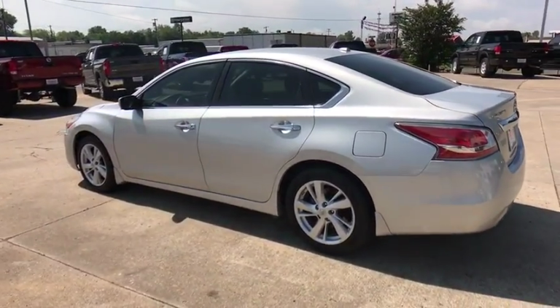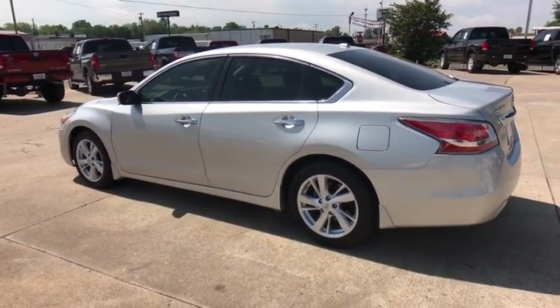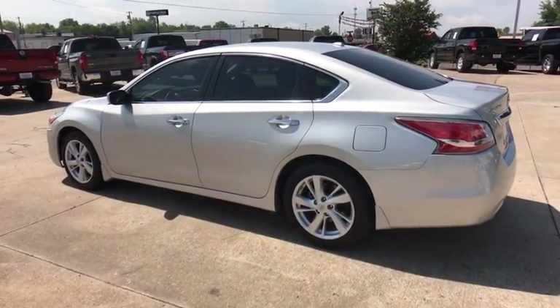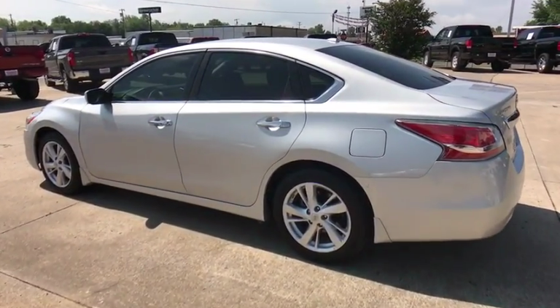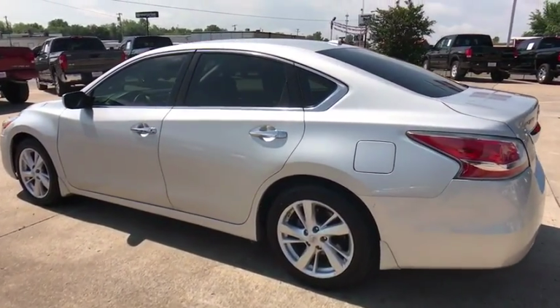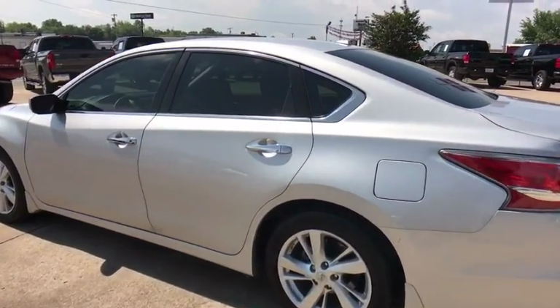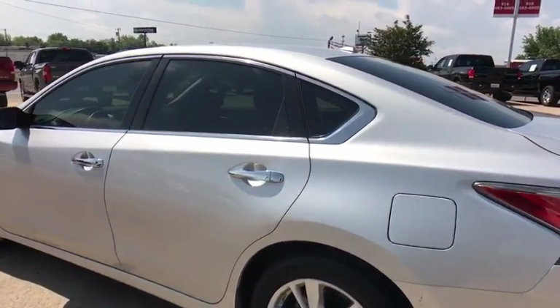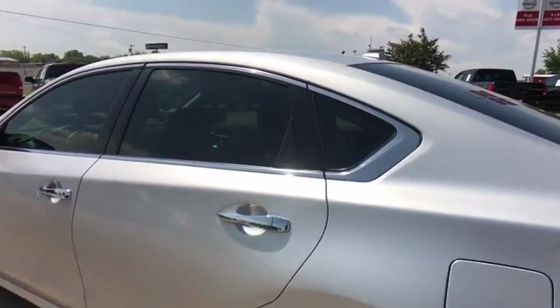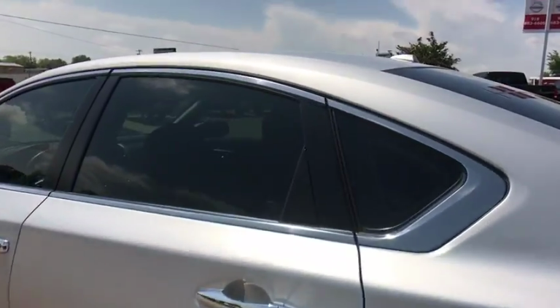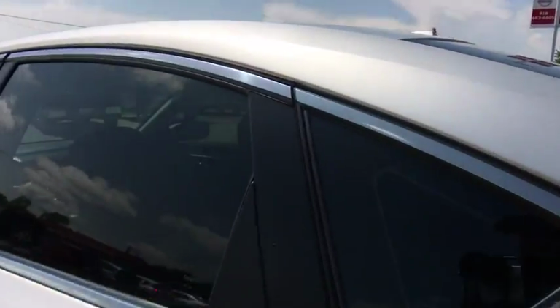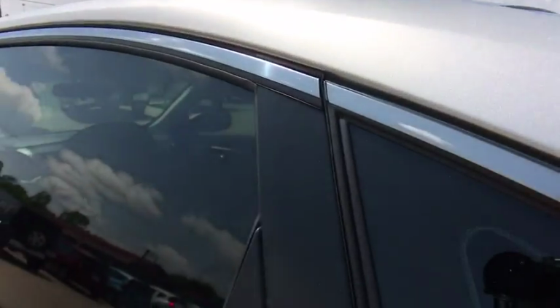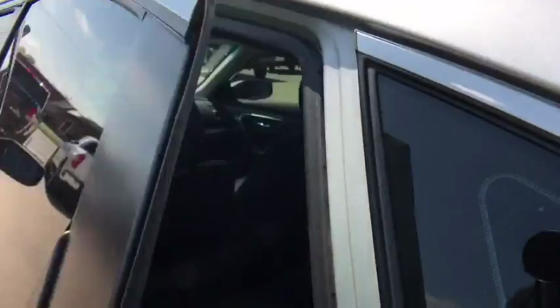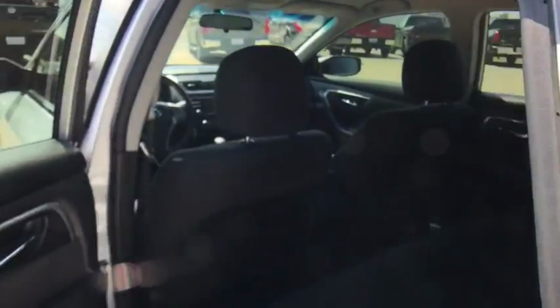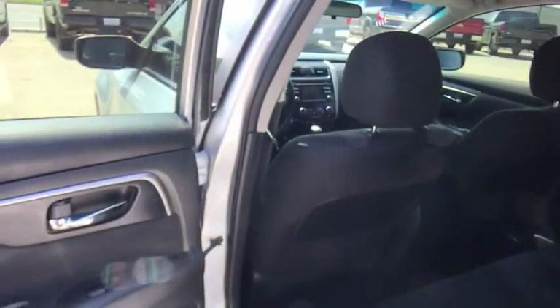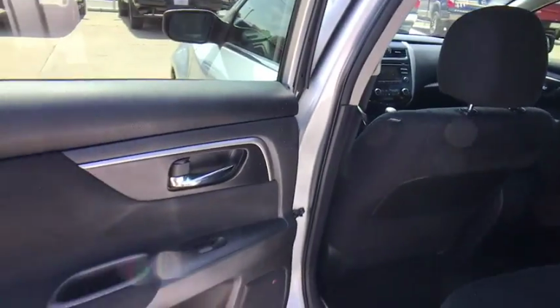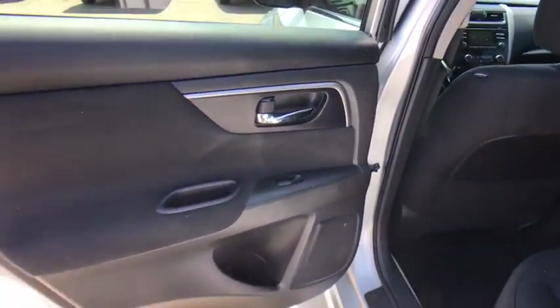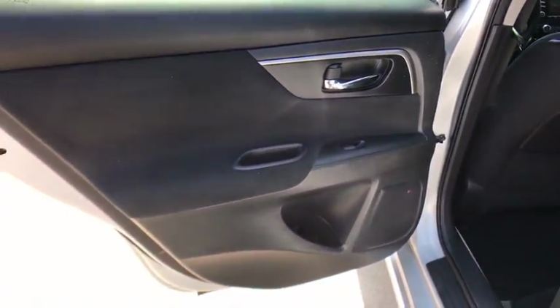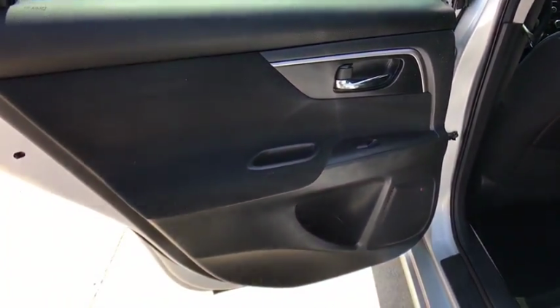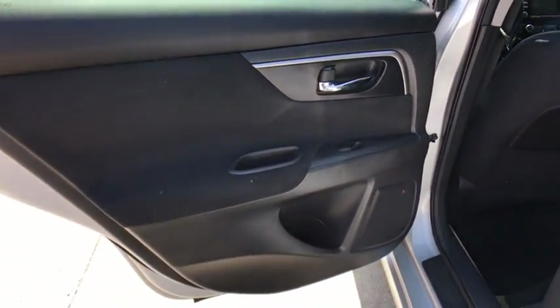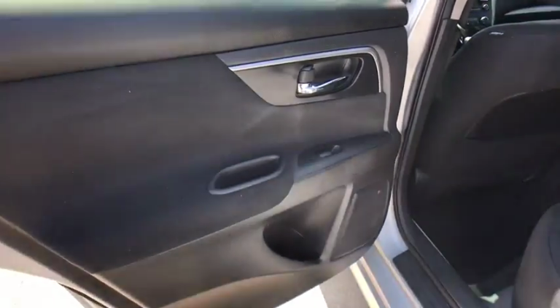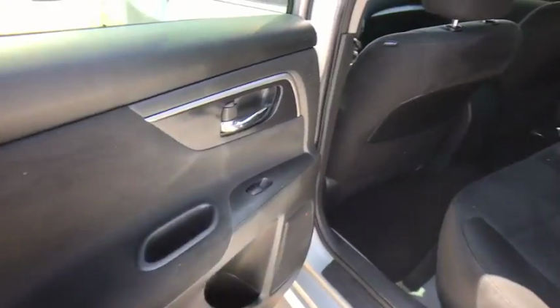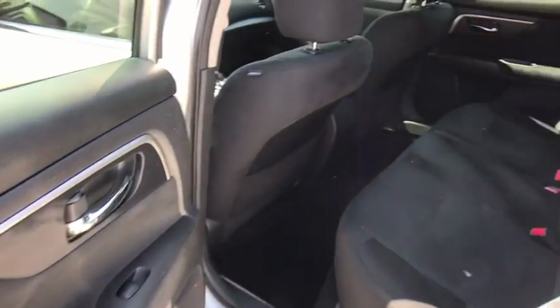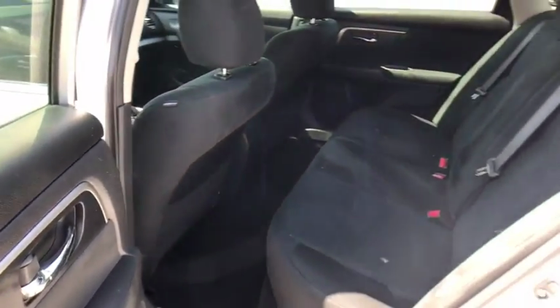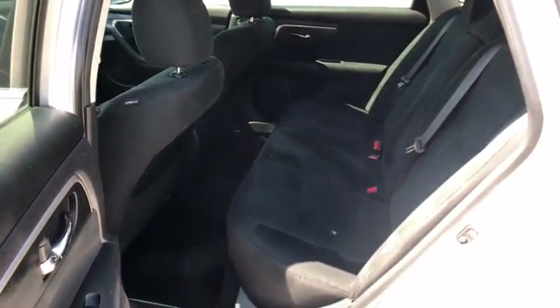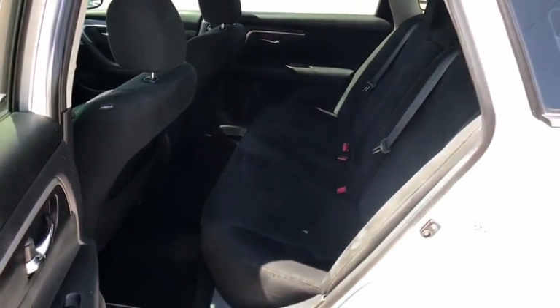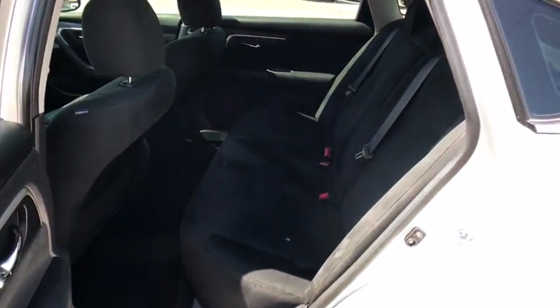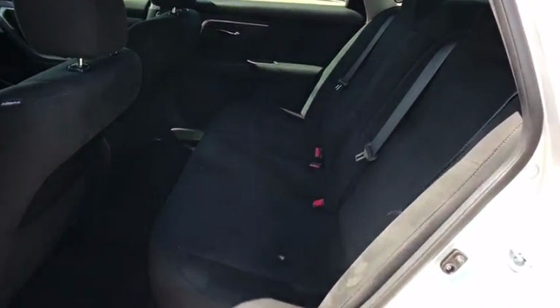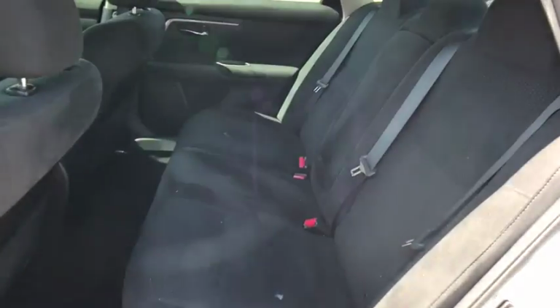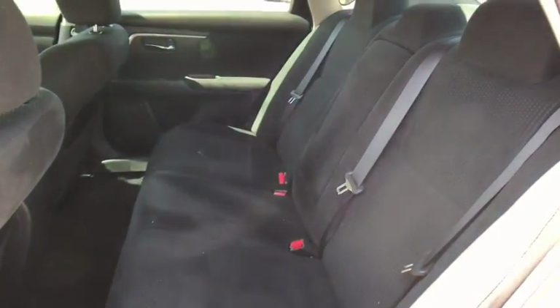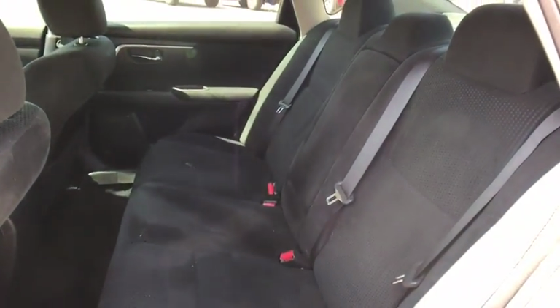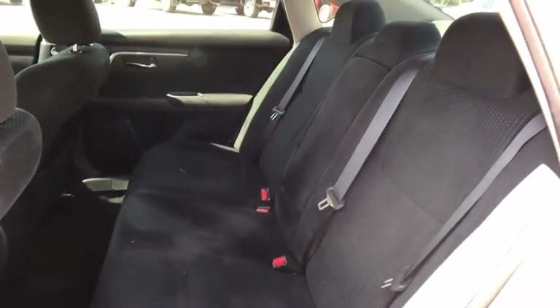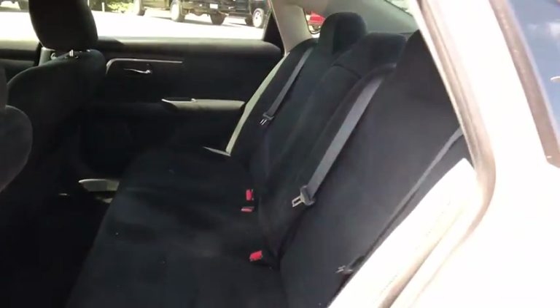Here are some of this vehicle's great options: stability control, traction control, remote engine start, steering wheel audio controls, anti-lock braking system, backup camera, keyless entry, and leather-wrapped steering wheel.